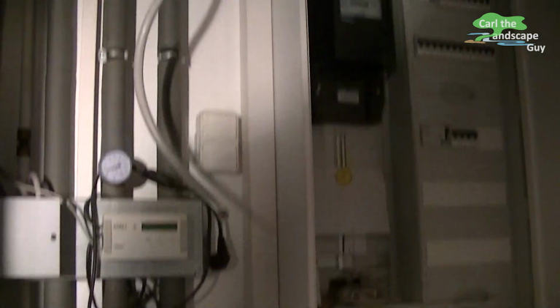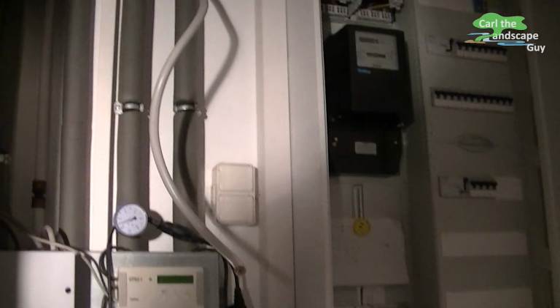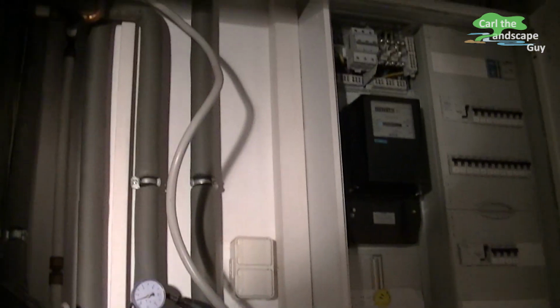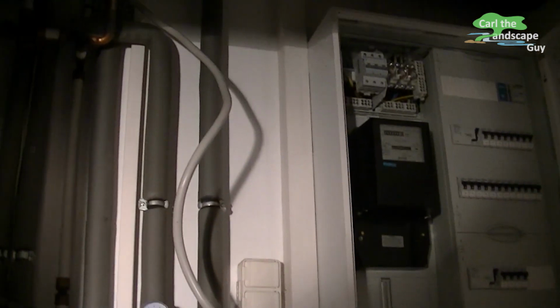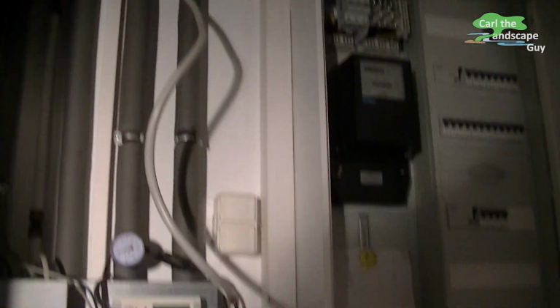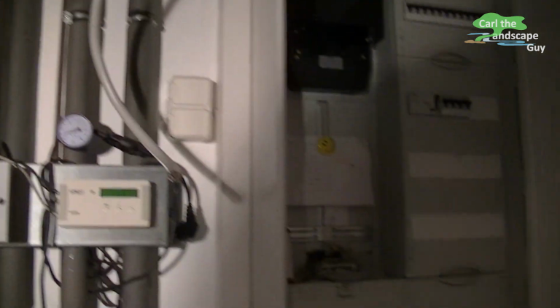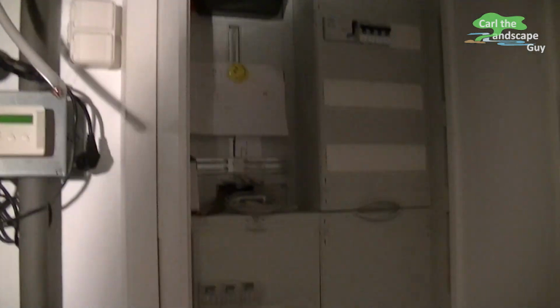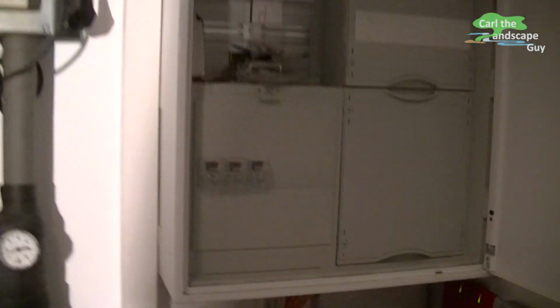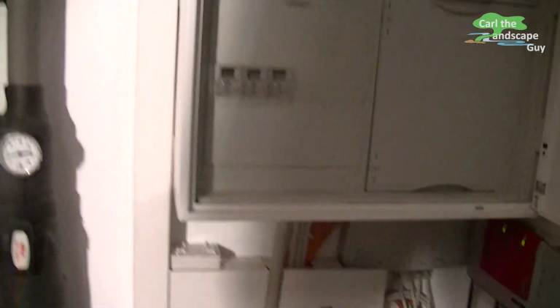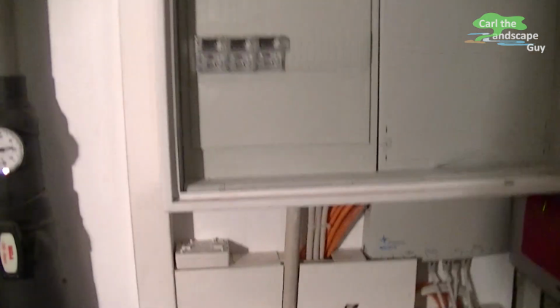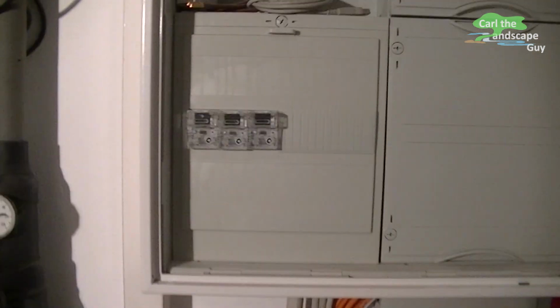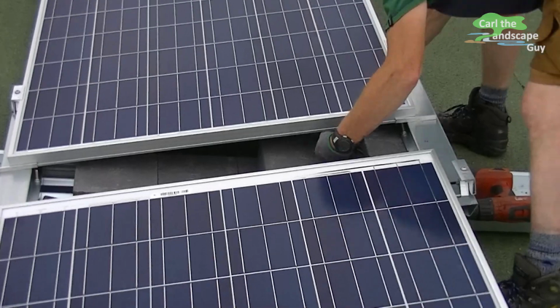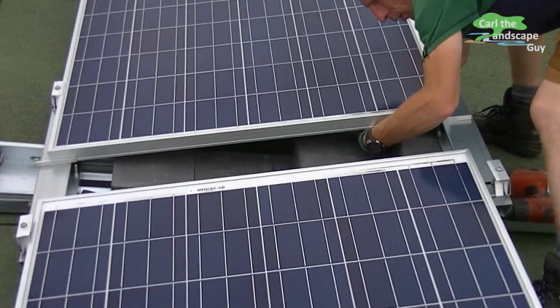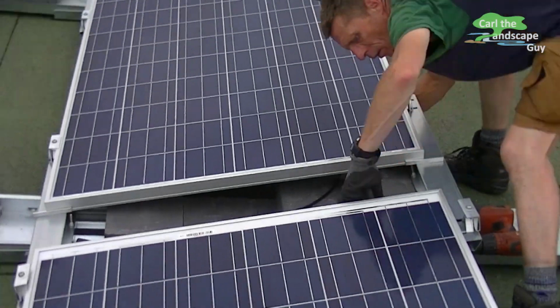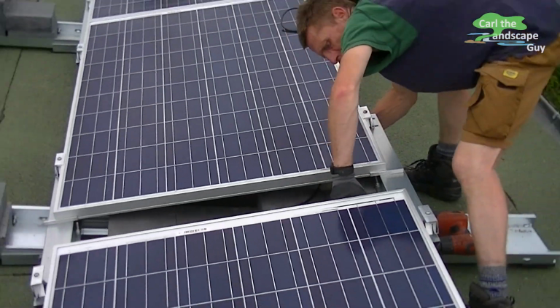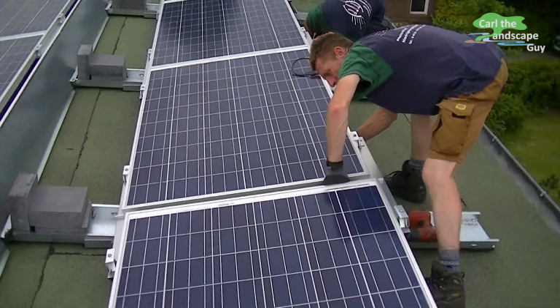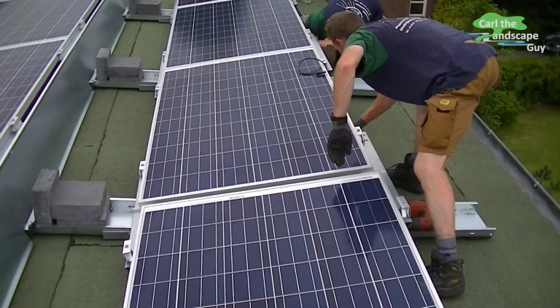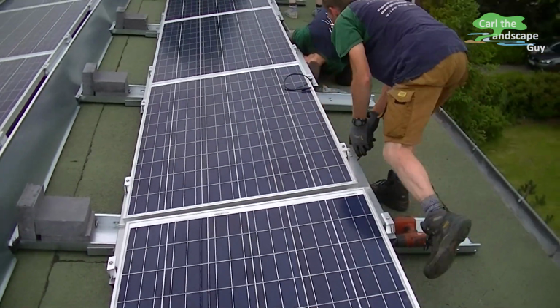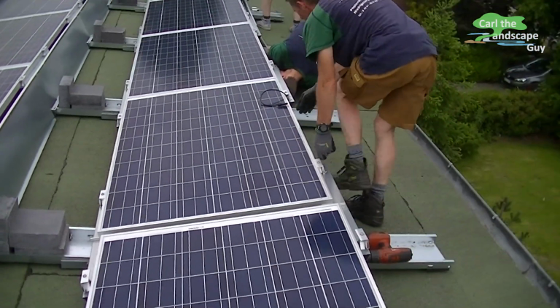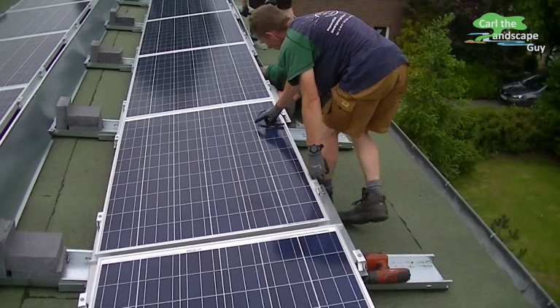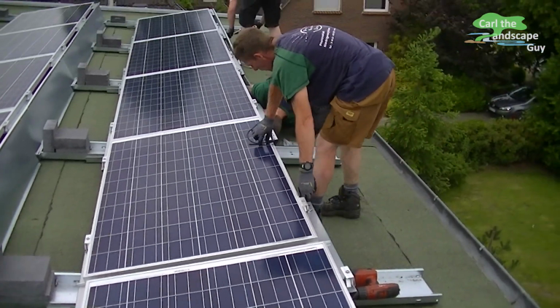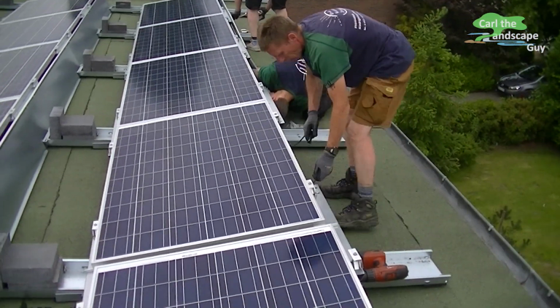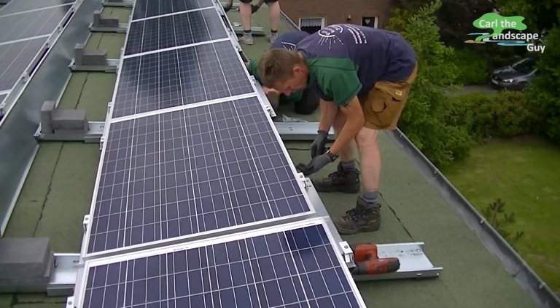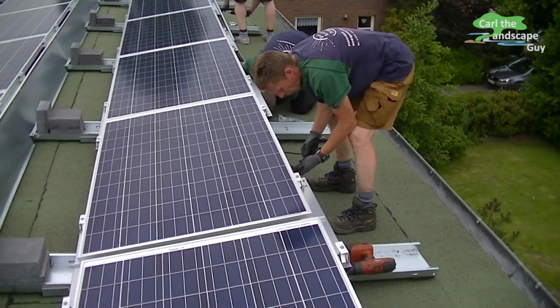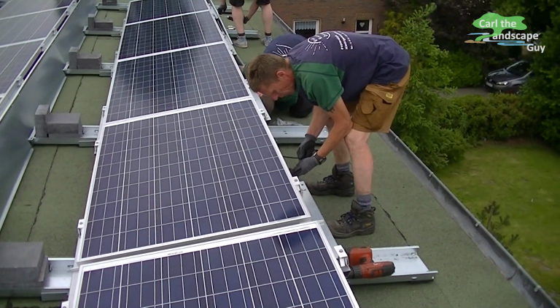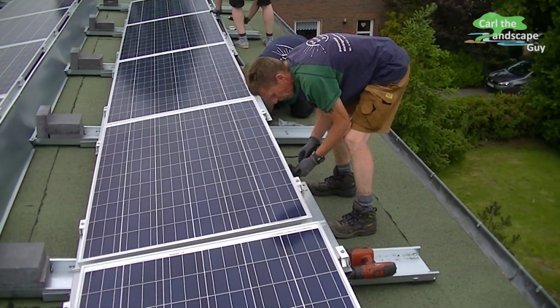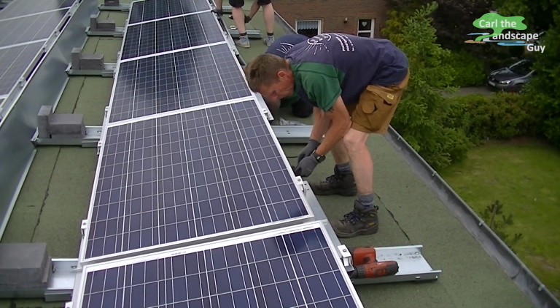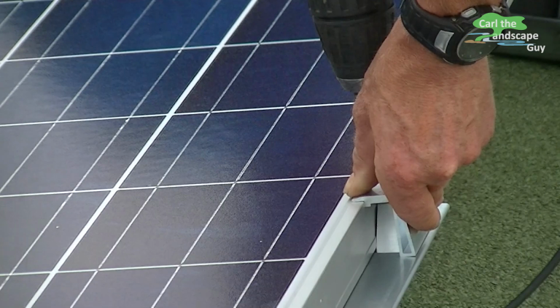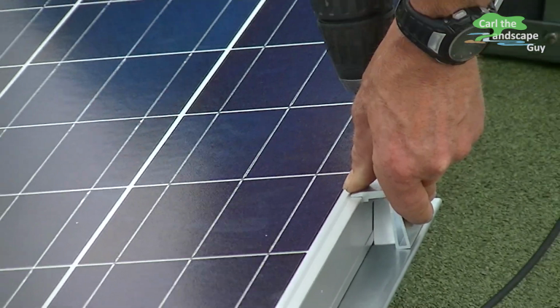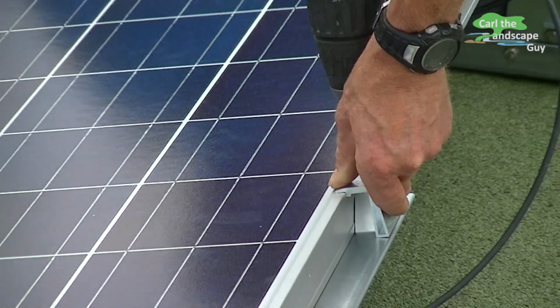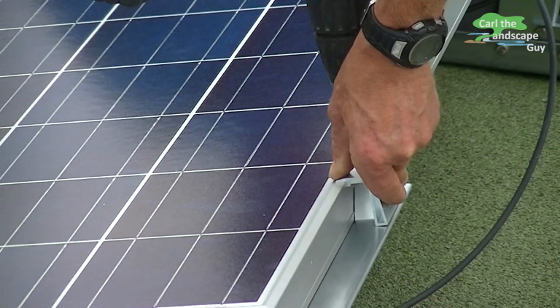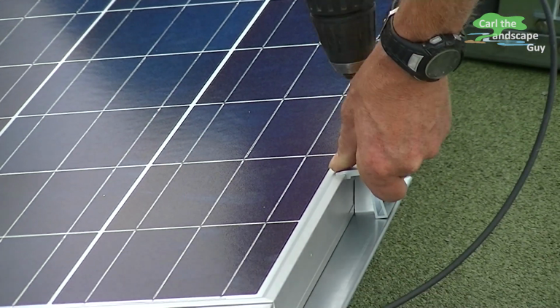This device feeds the electricity into the power line of the house. The experts from the UKZ company of Partenburg, Germany are doing a great job mounting and connecting all parts and wires.